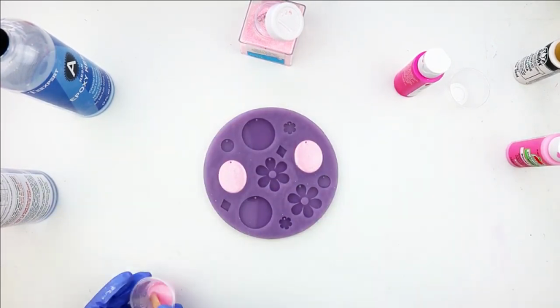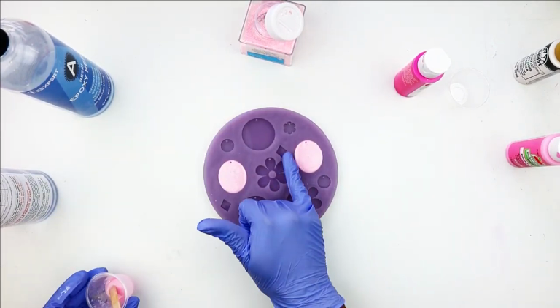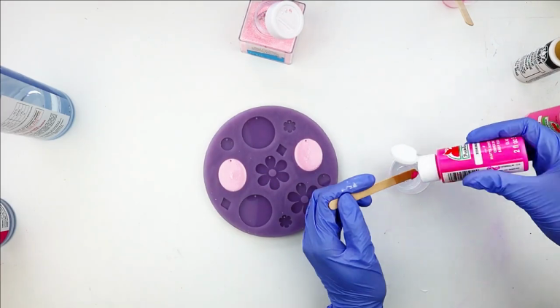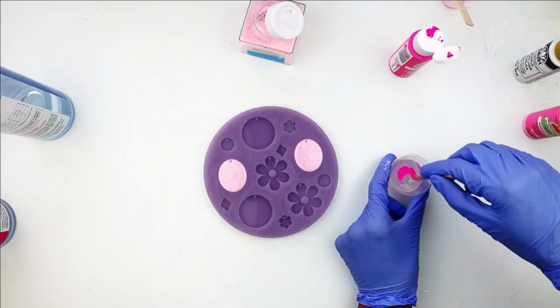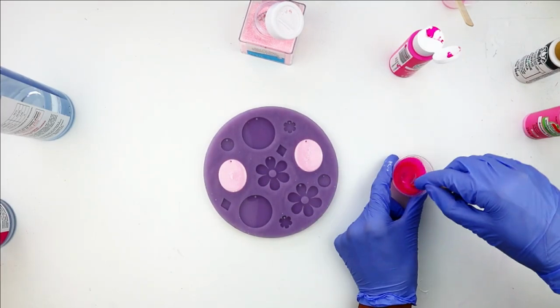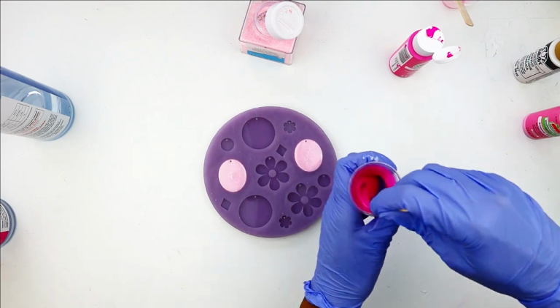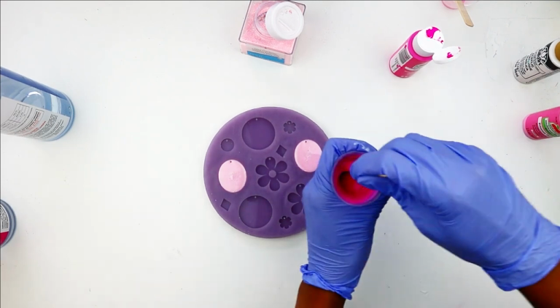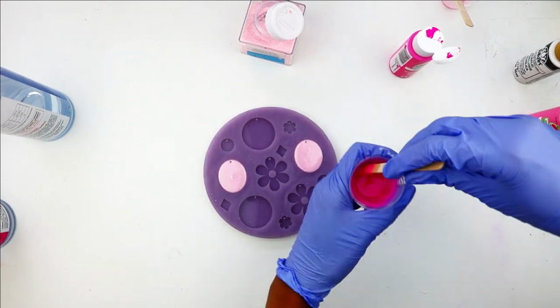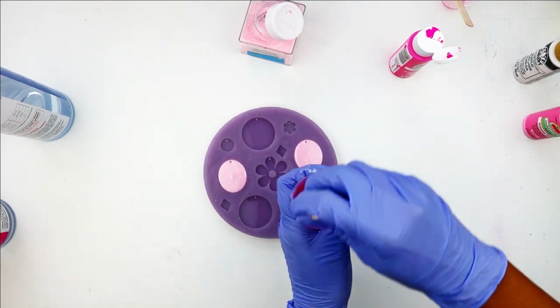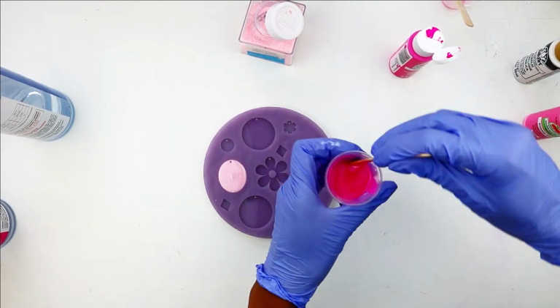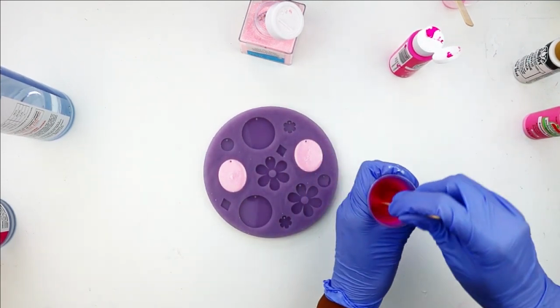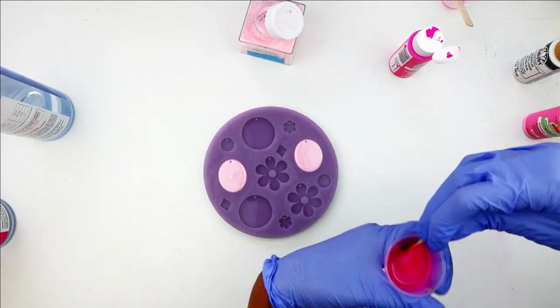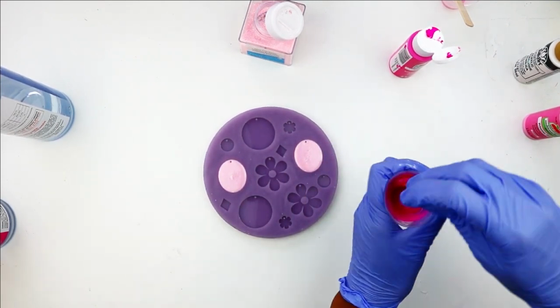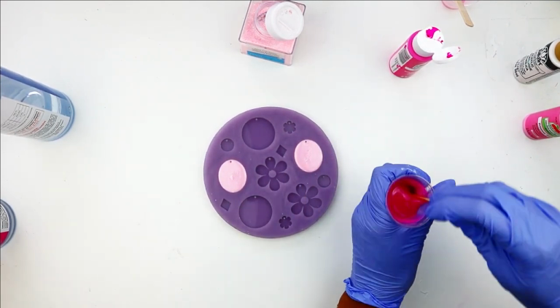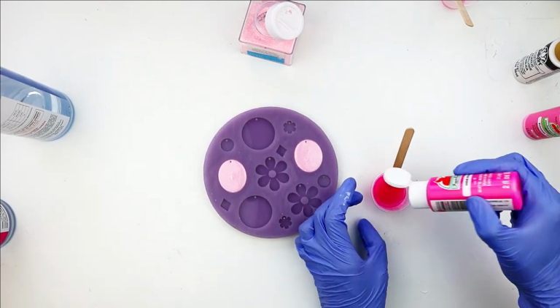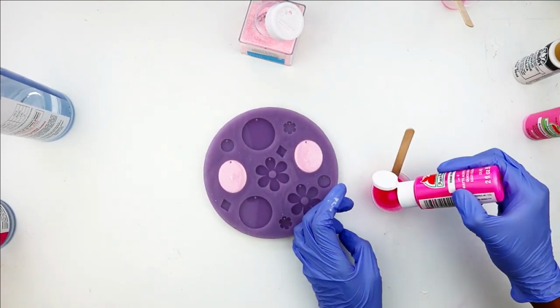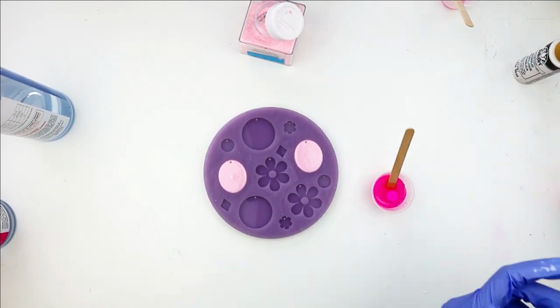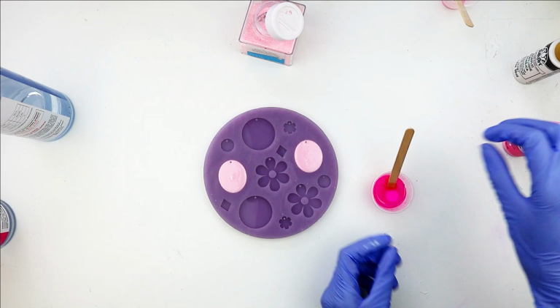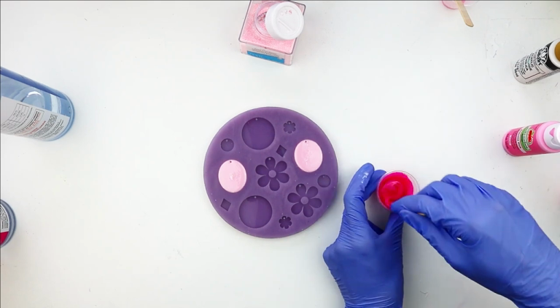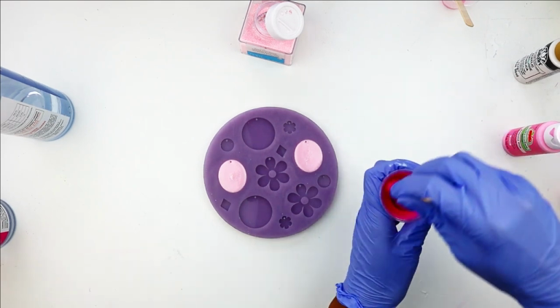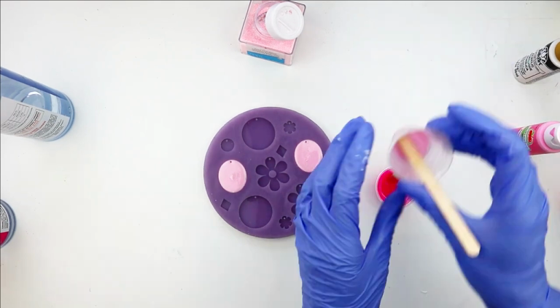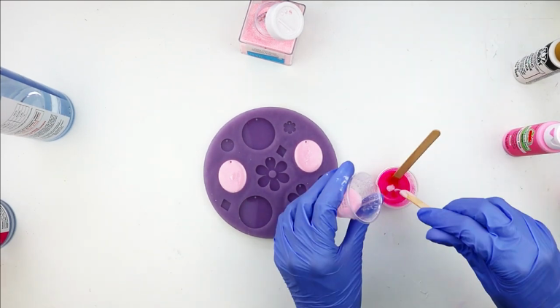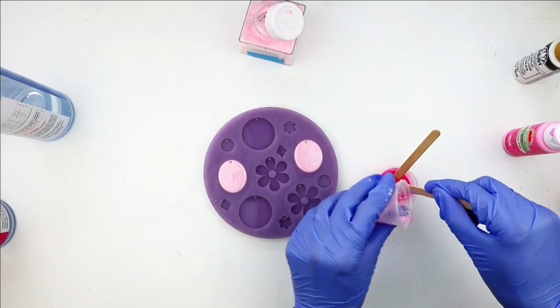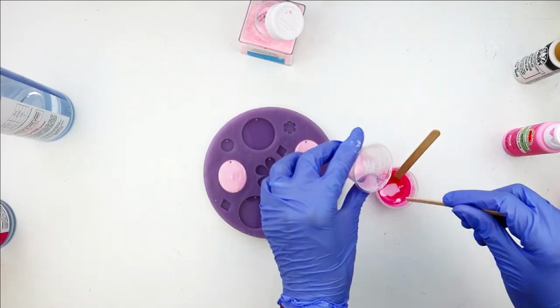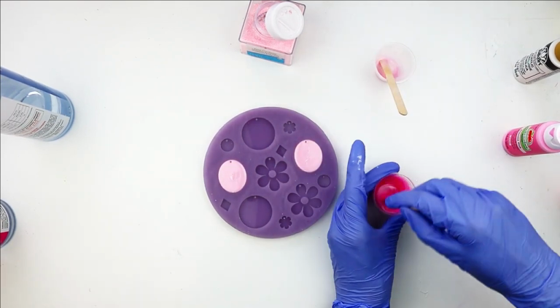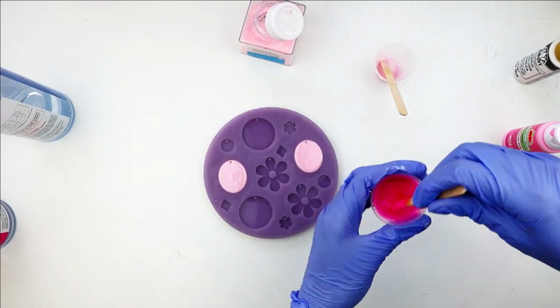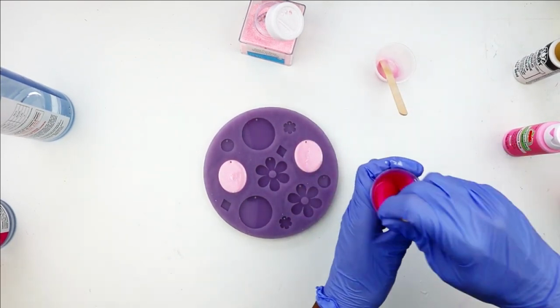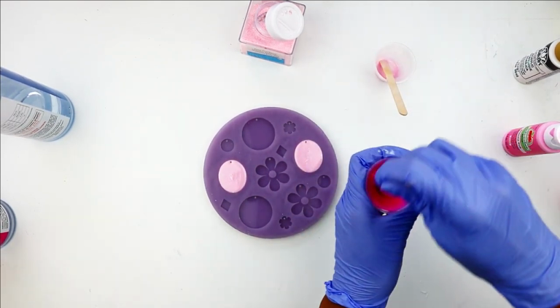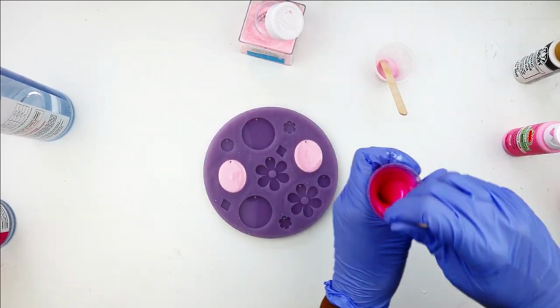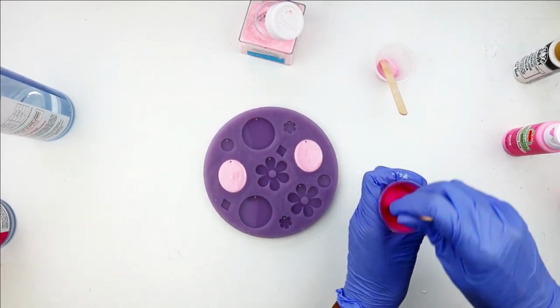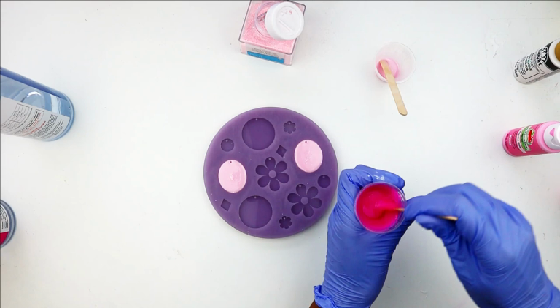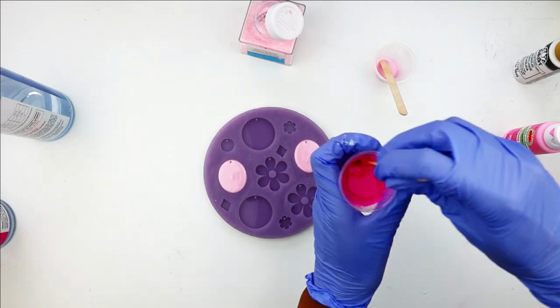For the next color, I'm going with a more vibrant pink, and for that one I just need the paint by itself. I'm going to repeat that same process for the flower shape that I have here.